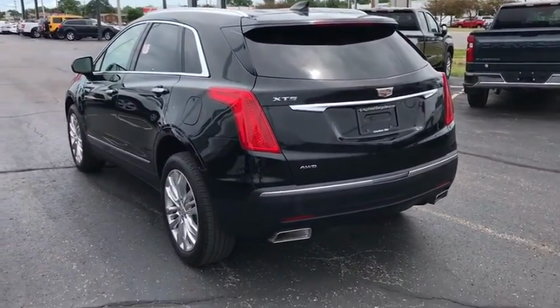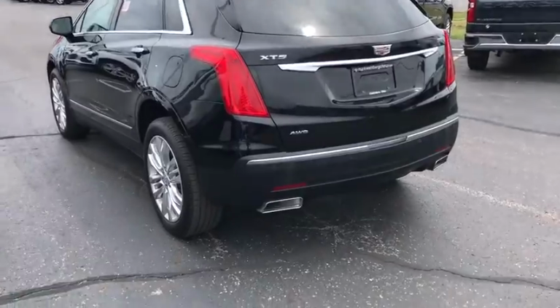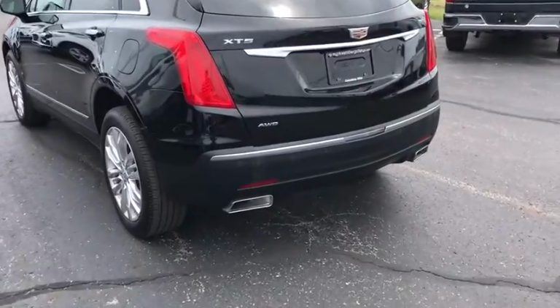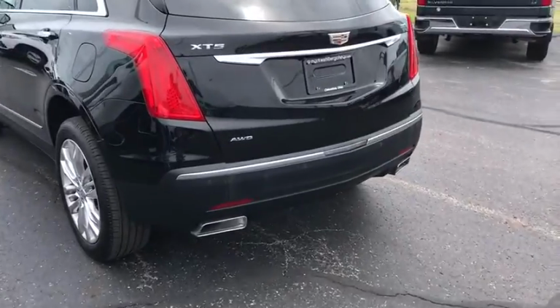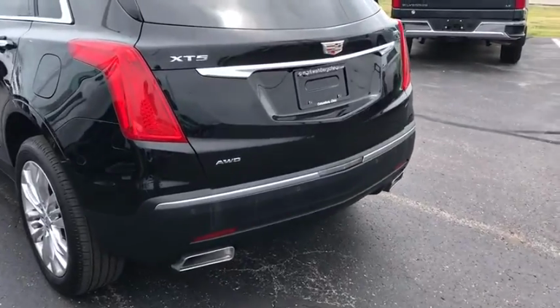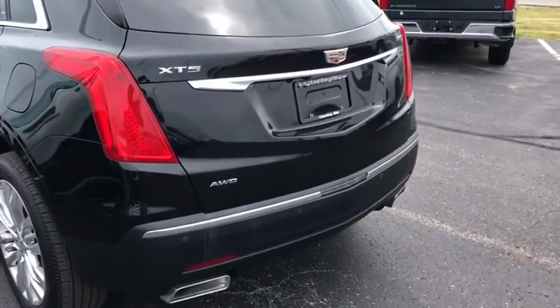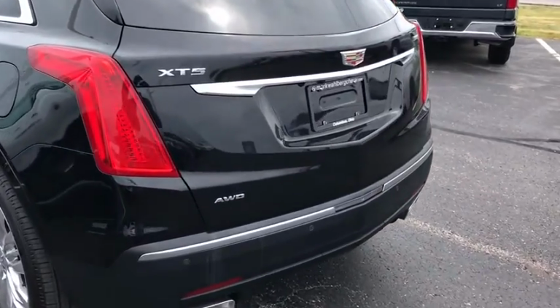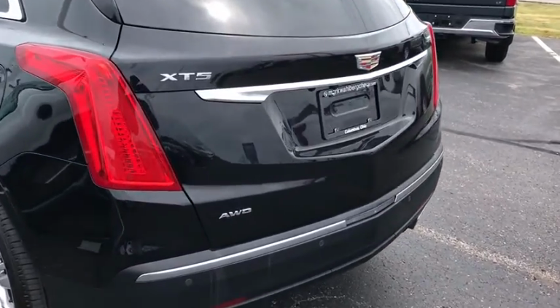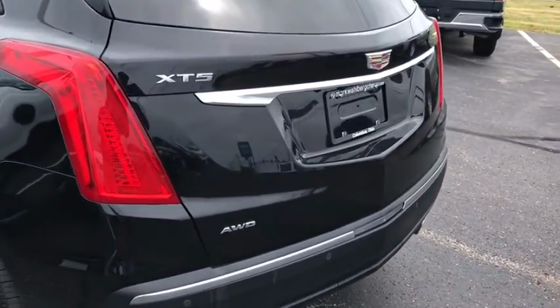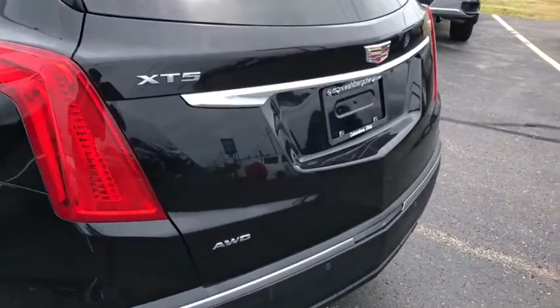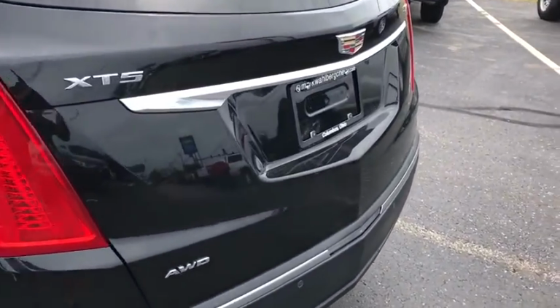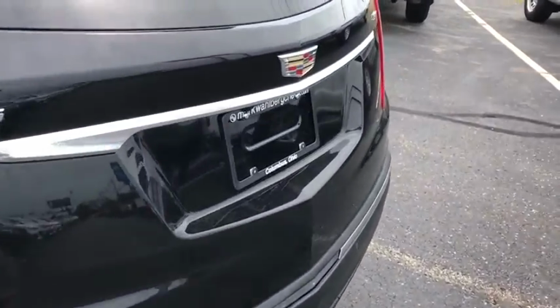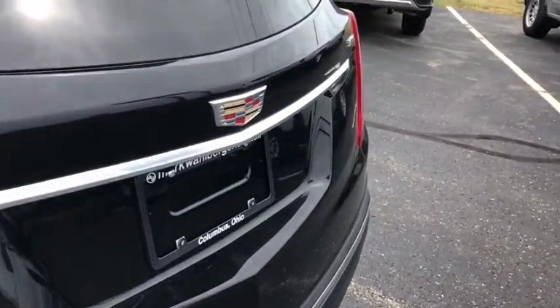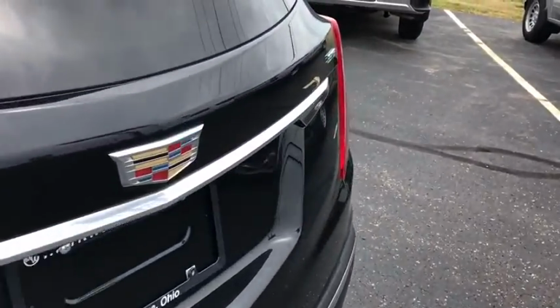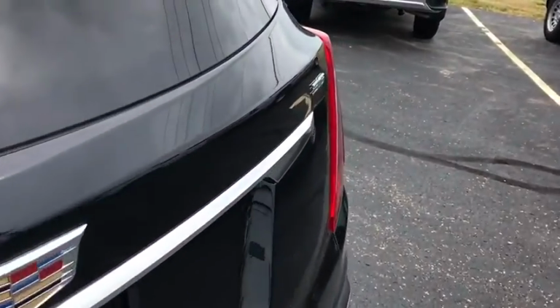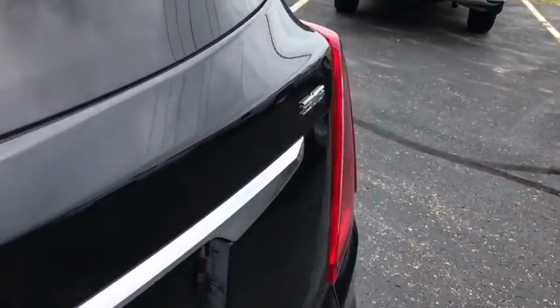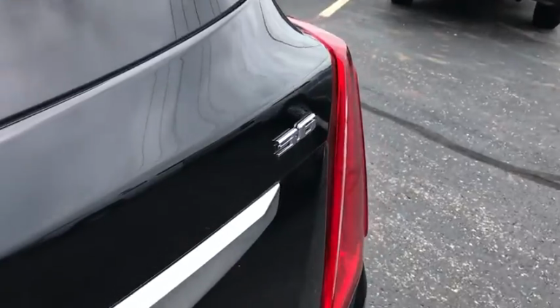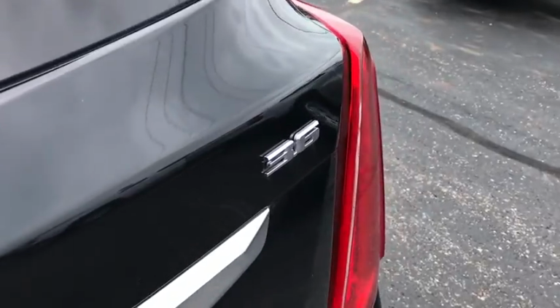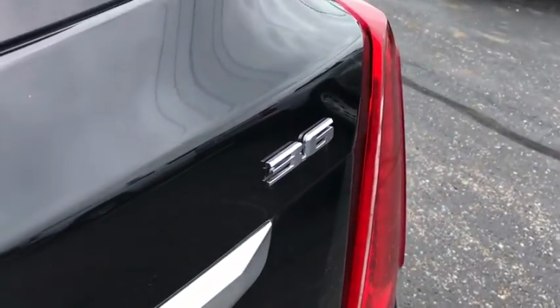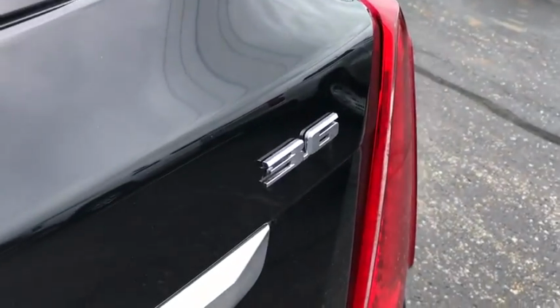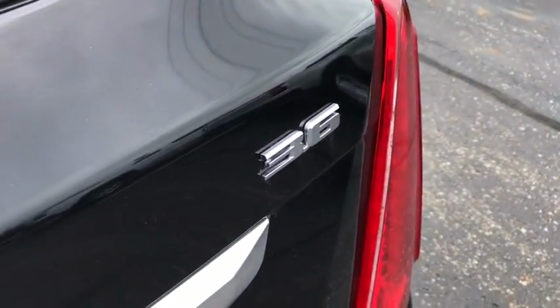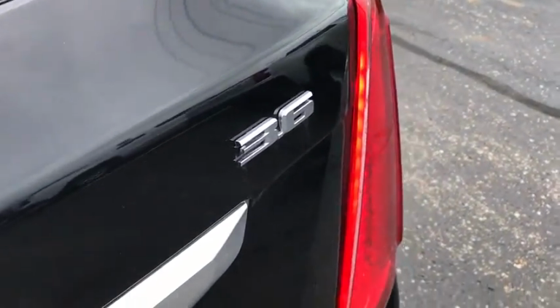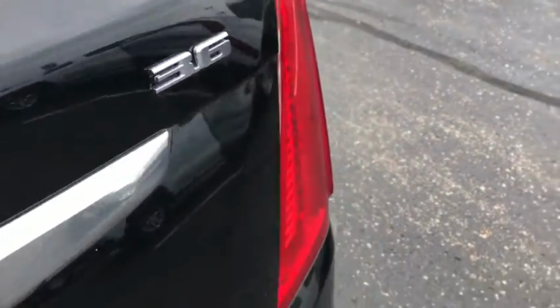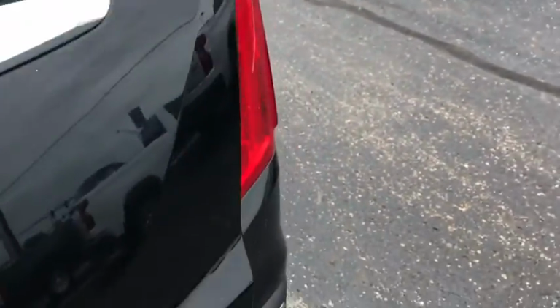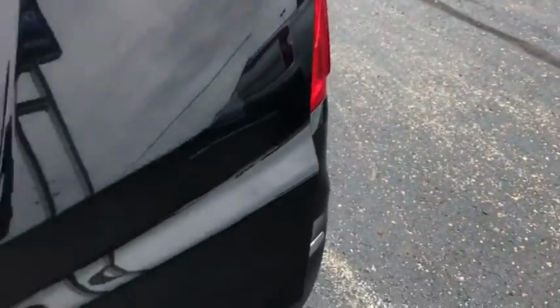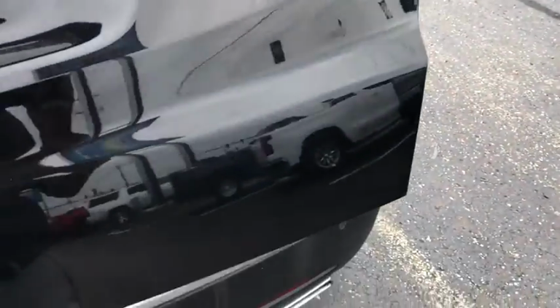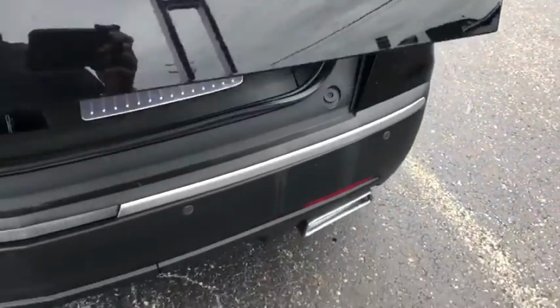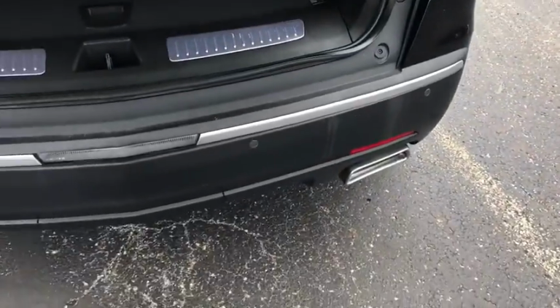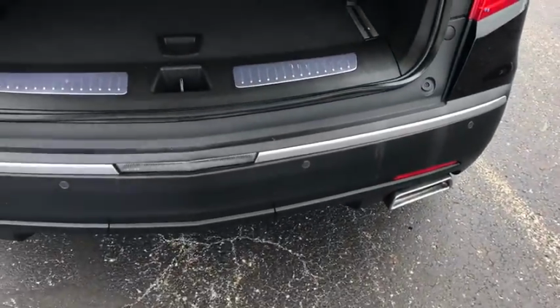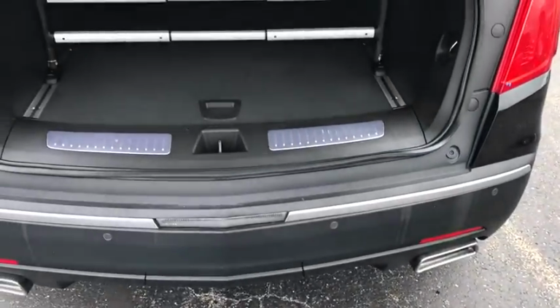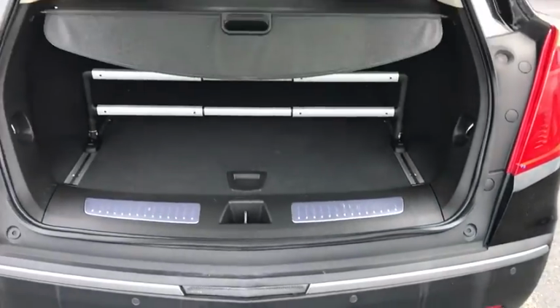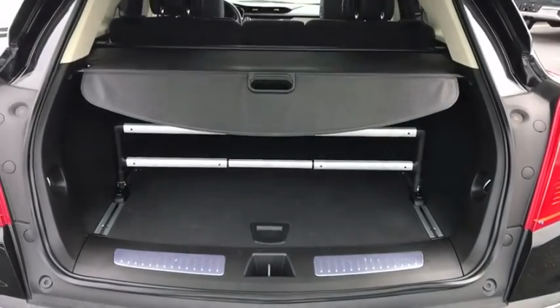This vehicle has less than 7,000 miles. Here are some of this vehicle's great options: traction control, power passenger seat, power liftgate, navigation system, dual airbags.